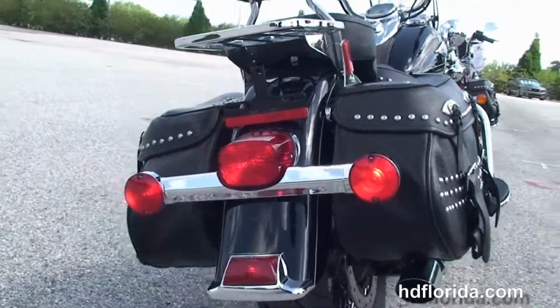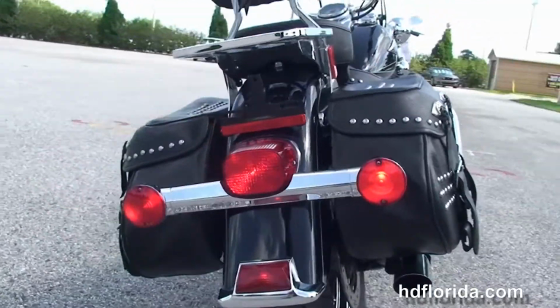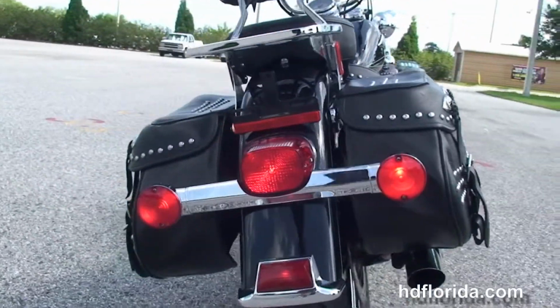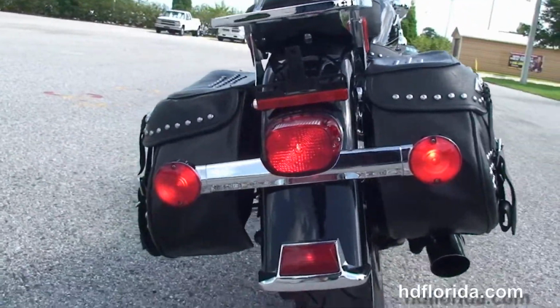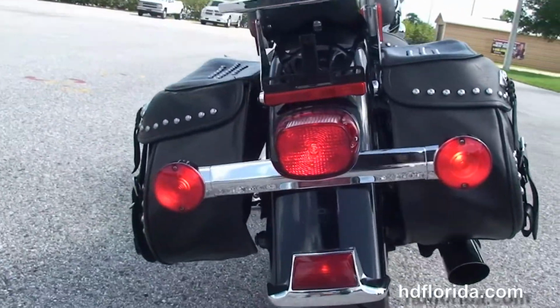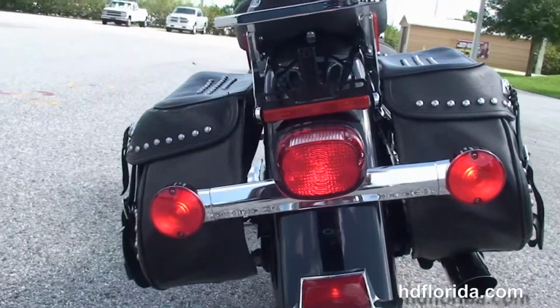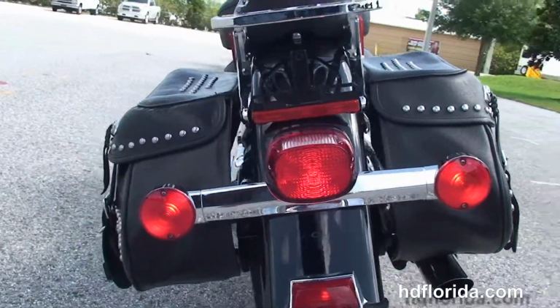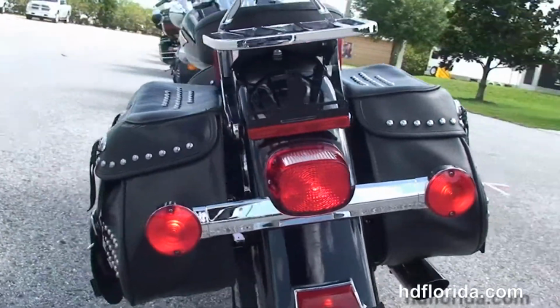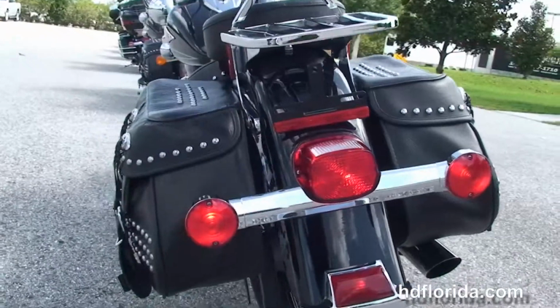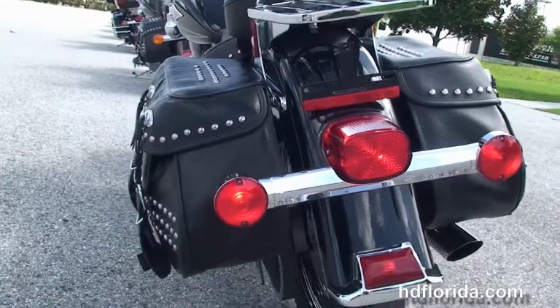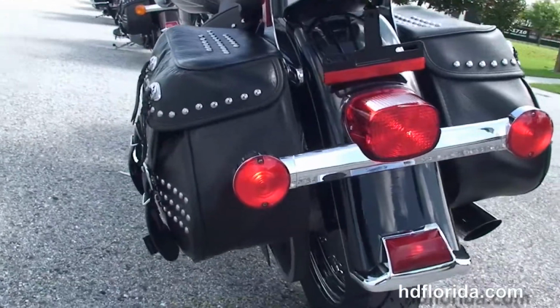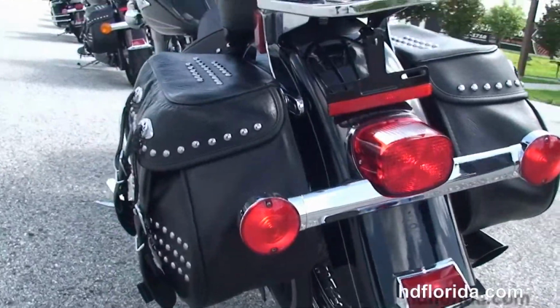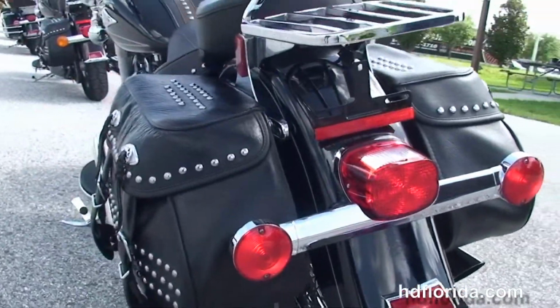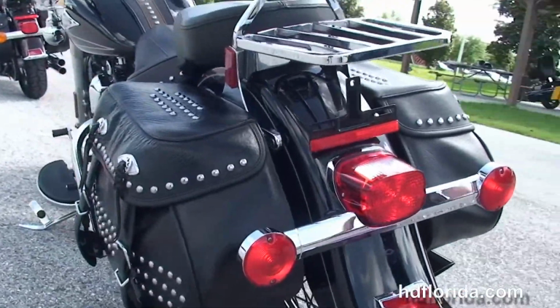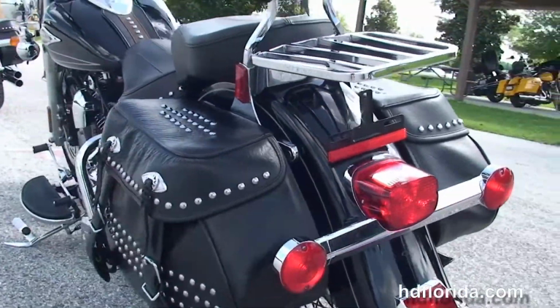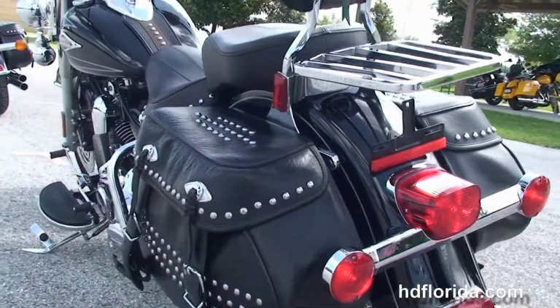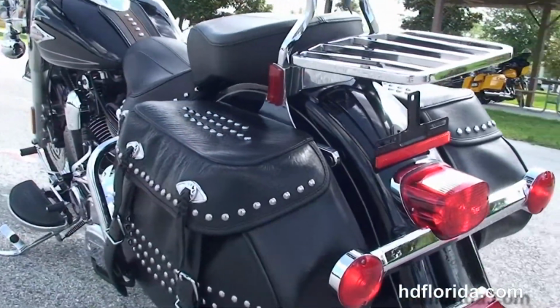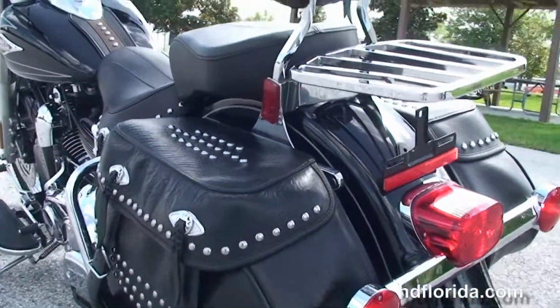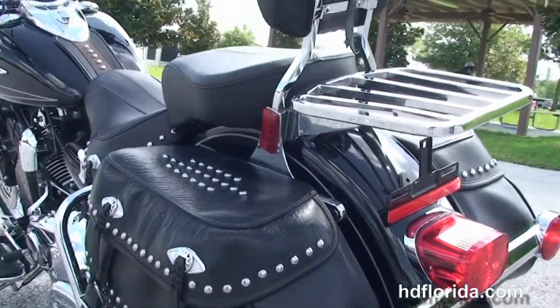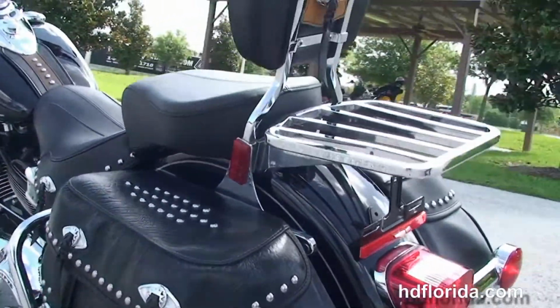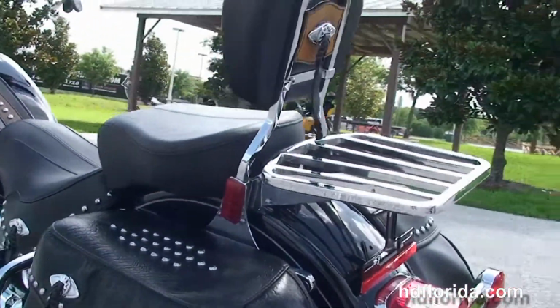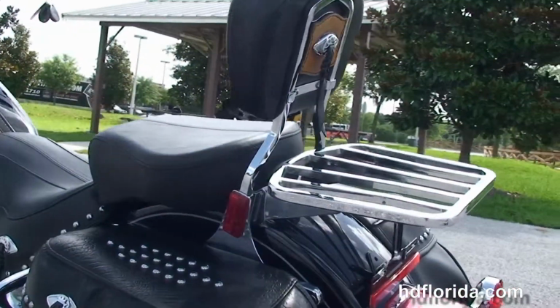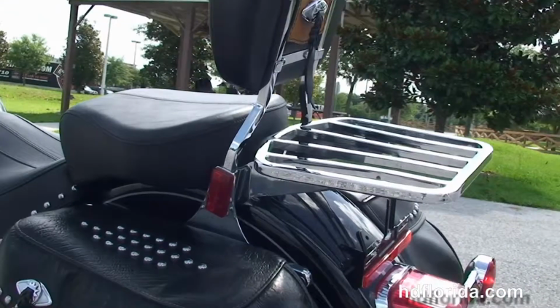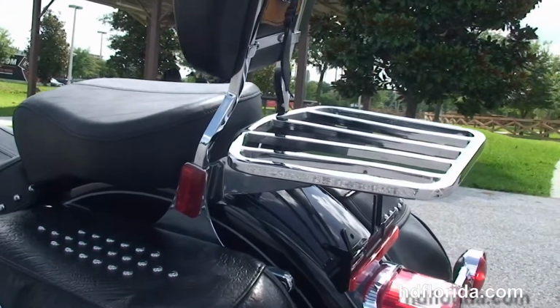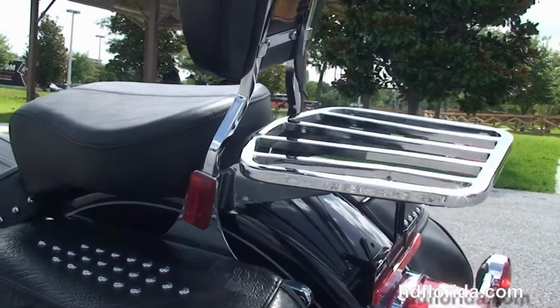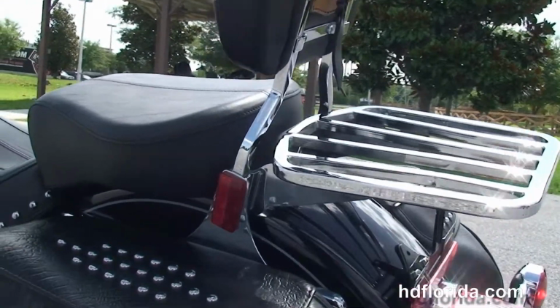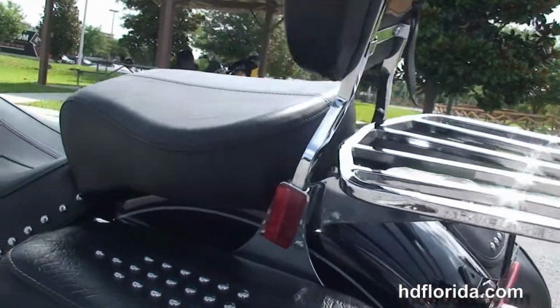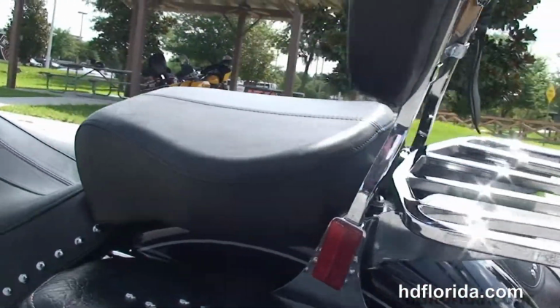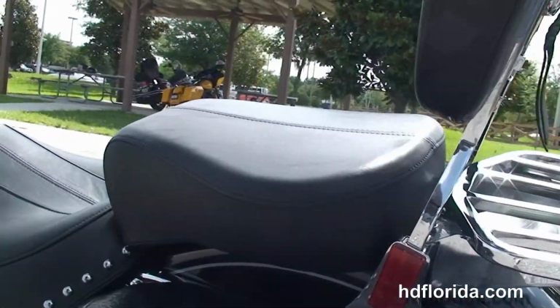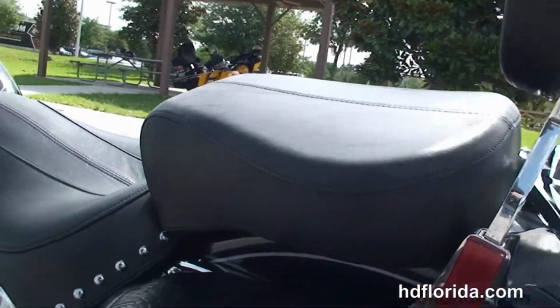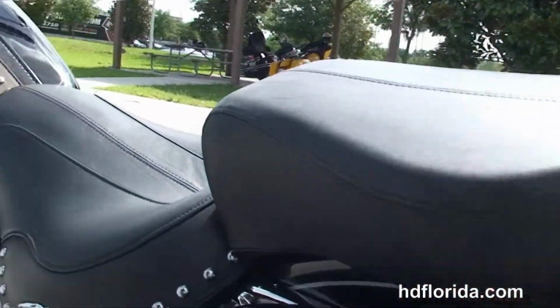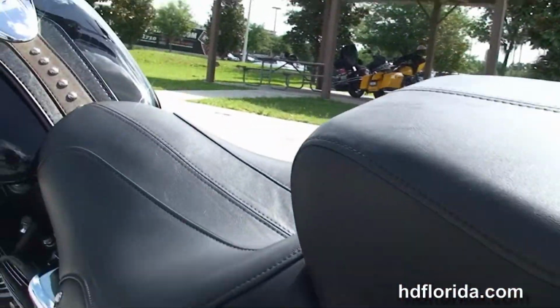The upgraded full-size passenger floorboards, the additional chrome saddlebag guards, the soft-studded leather saddlebags with speed clips, the additional chrome luggage rack, wide passenger backrests, and the 2-up seat.